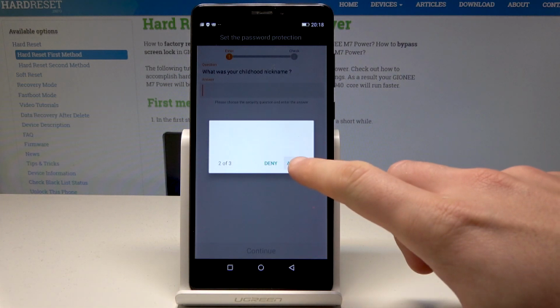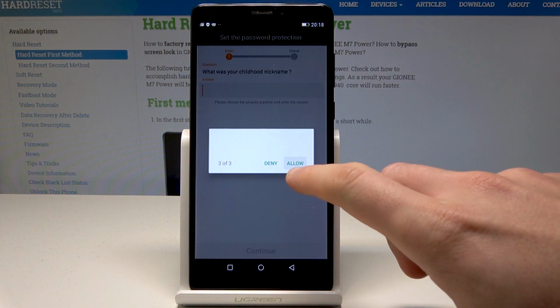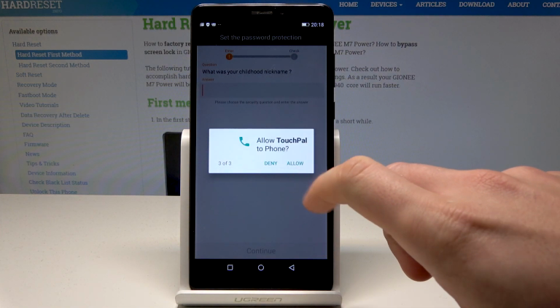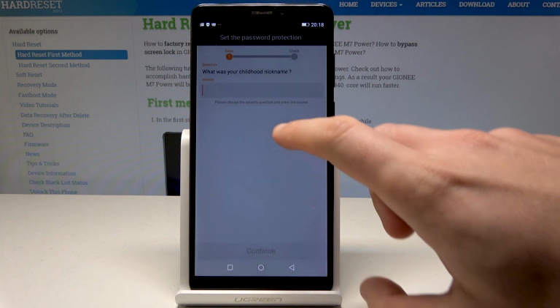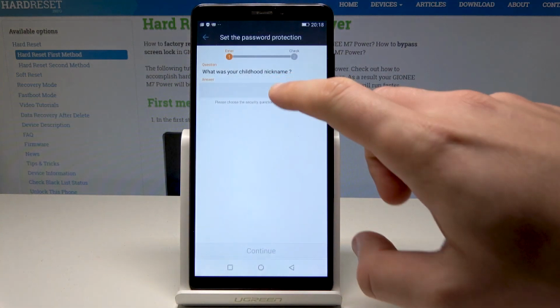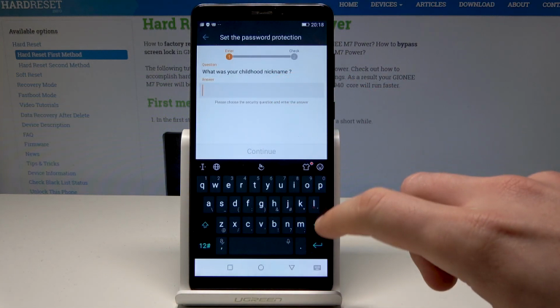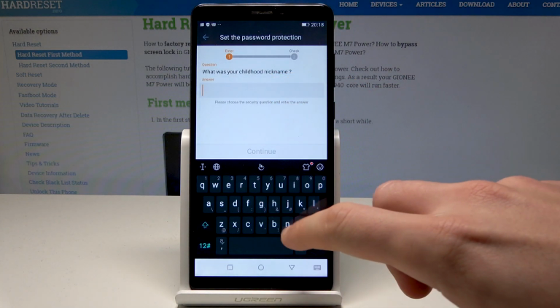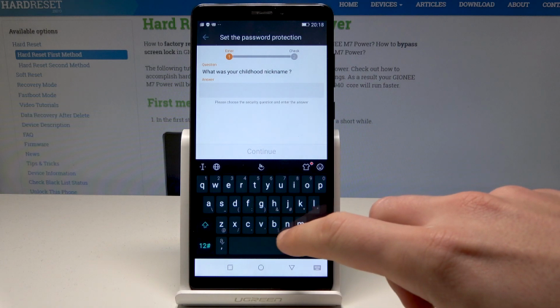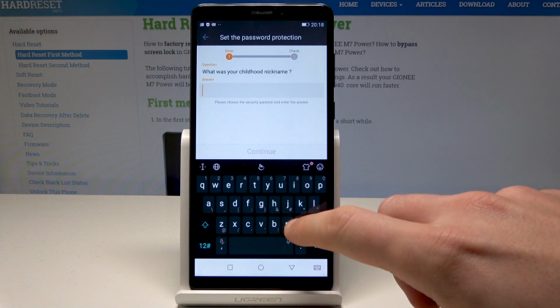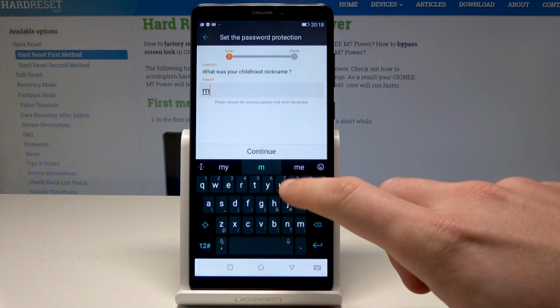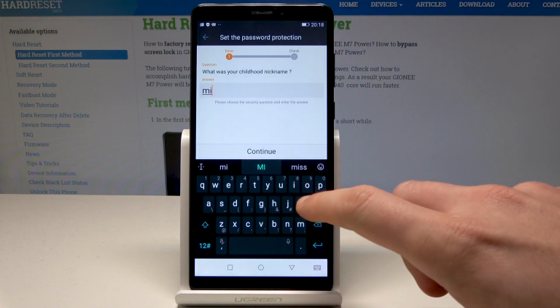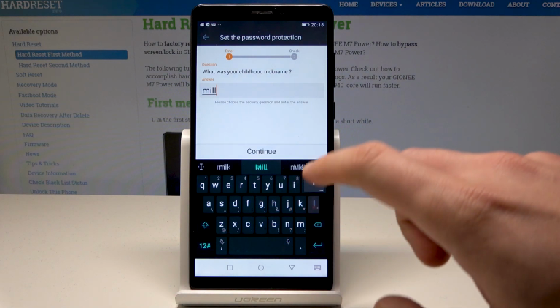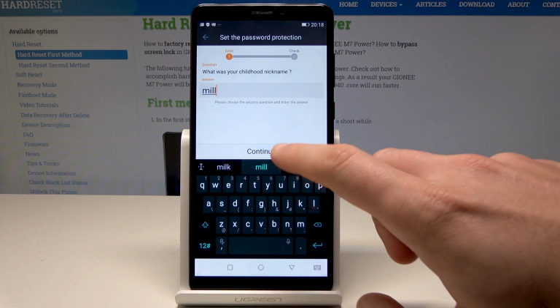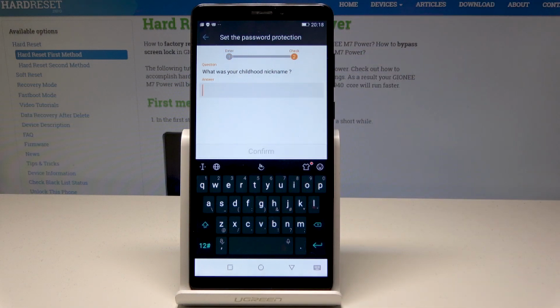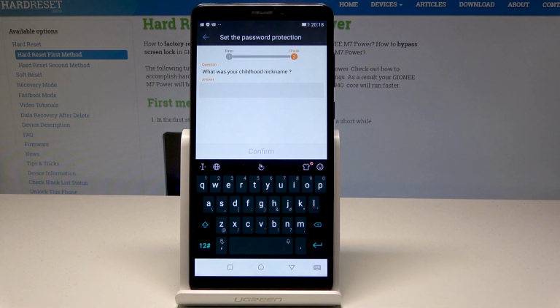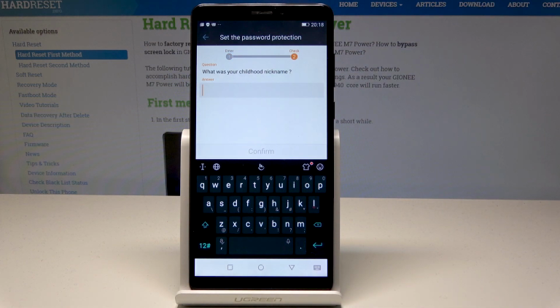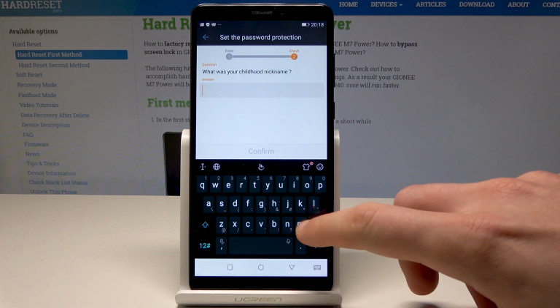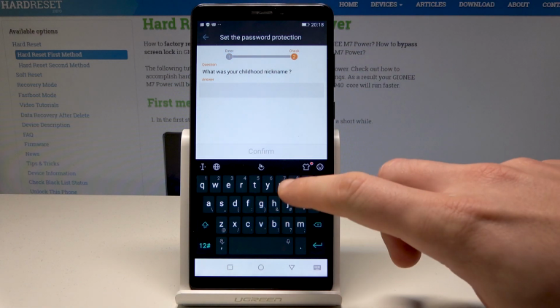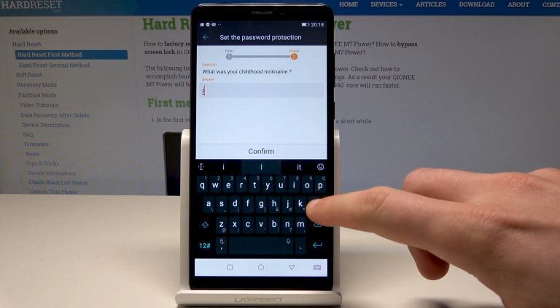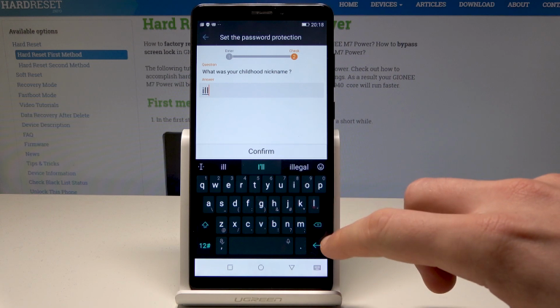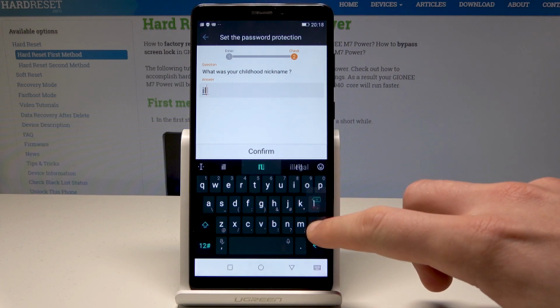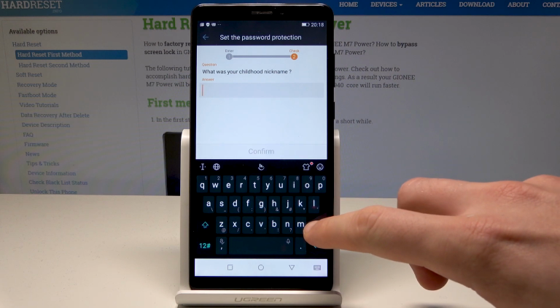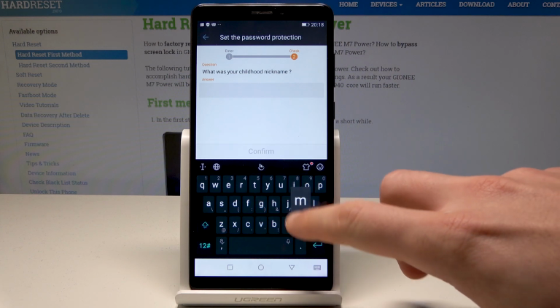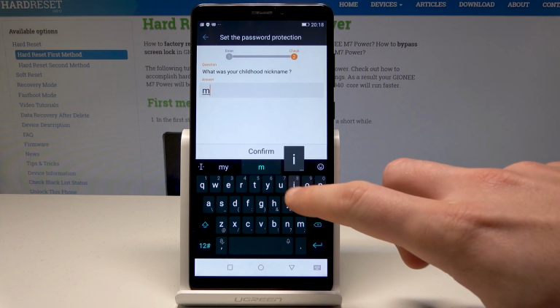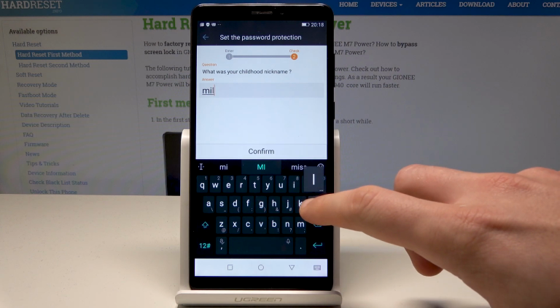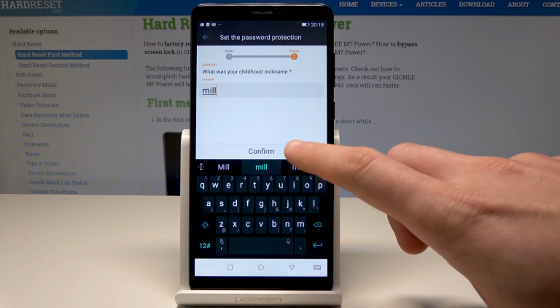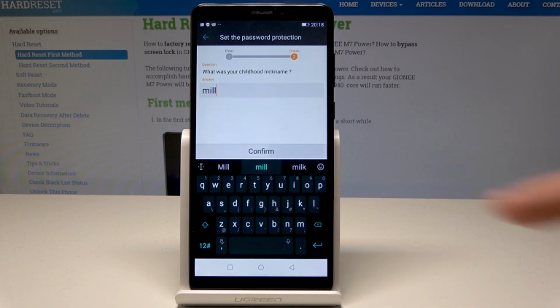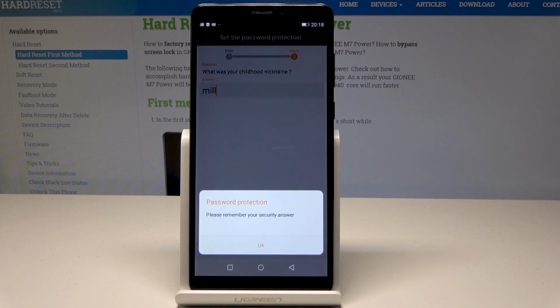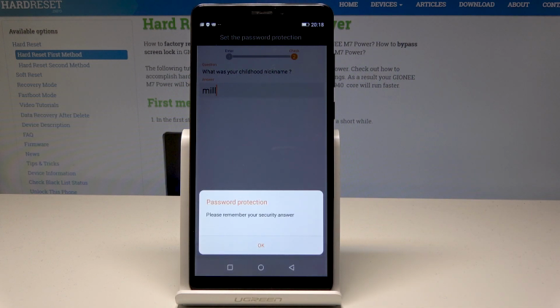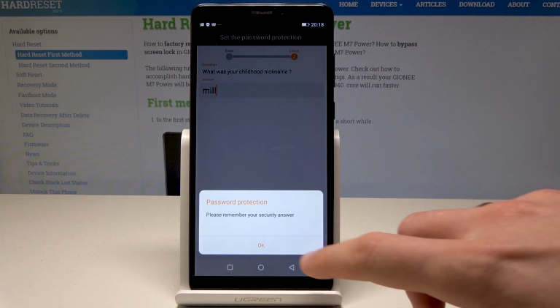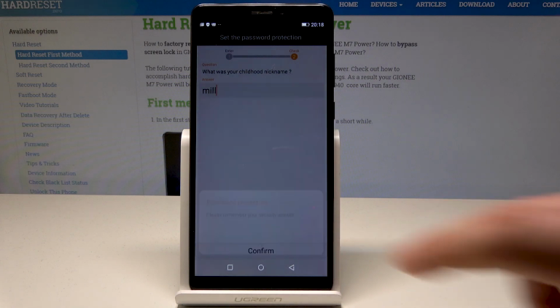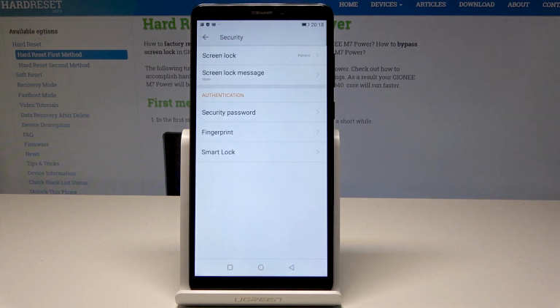Allow the required permissions, then input your answer. You need to enter it twice. Tap Confirm, then tap OK.